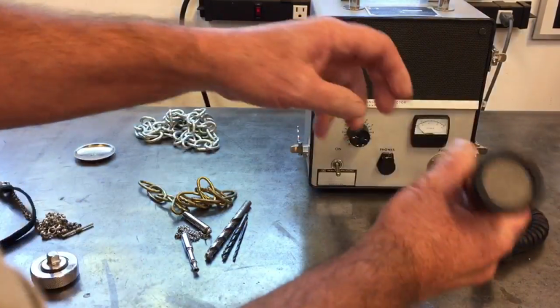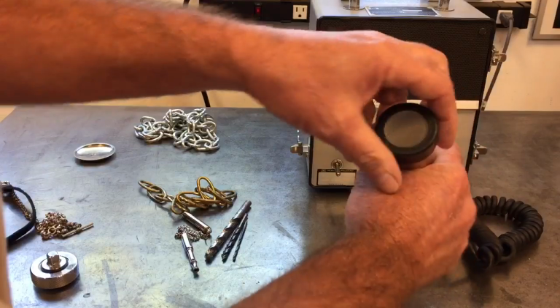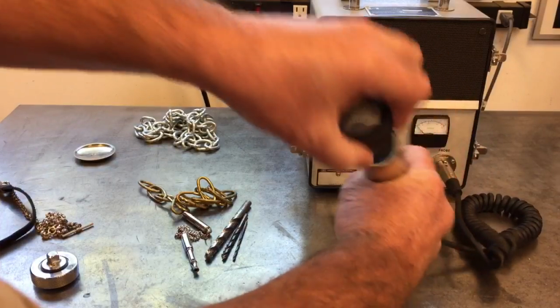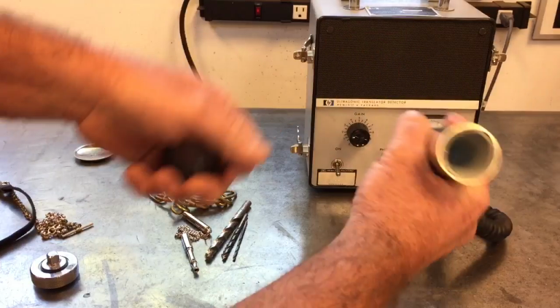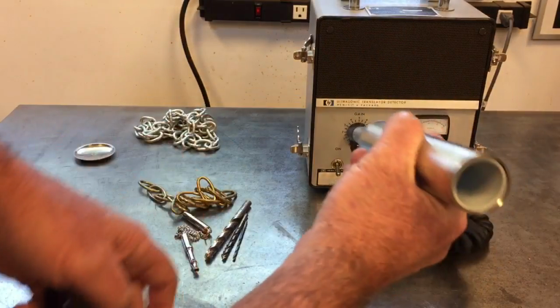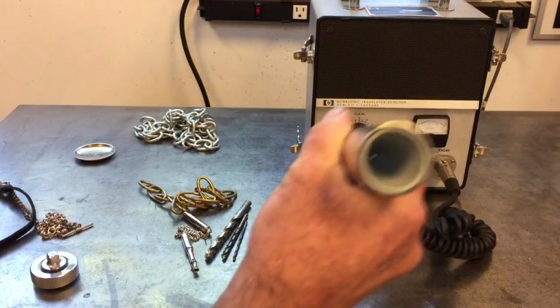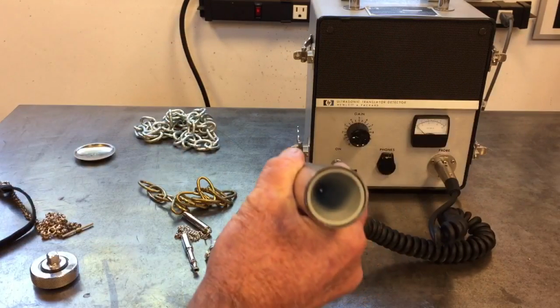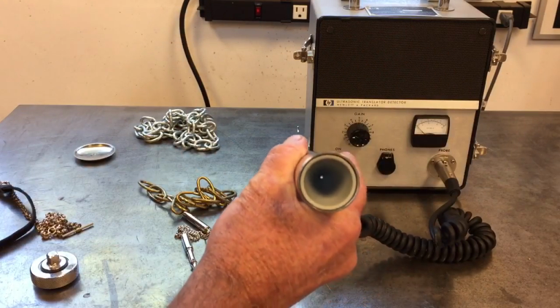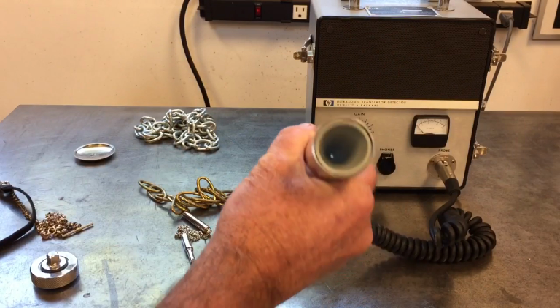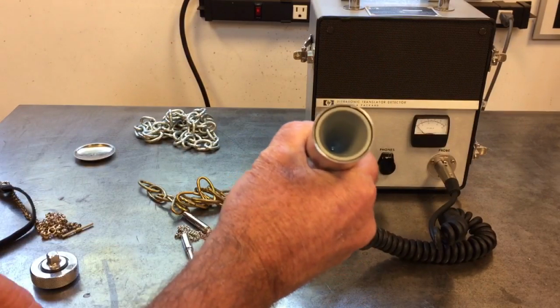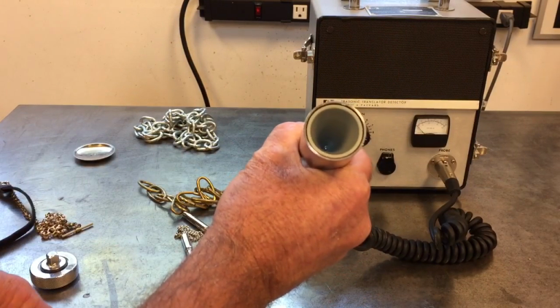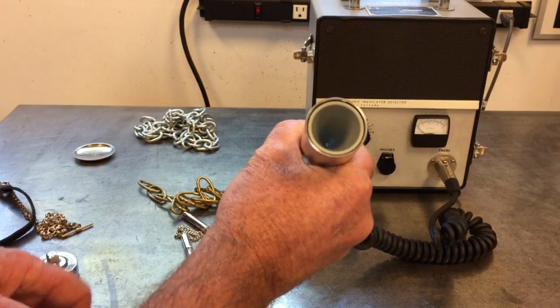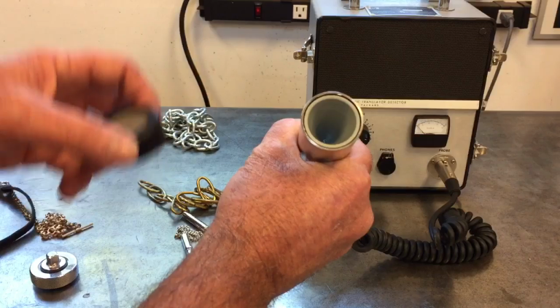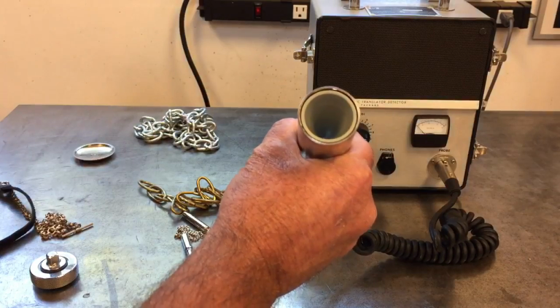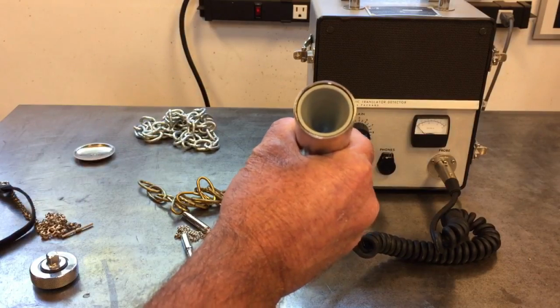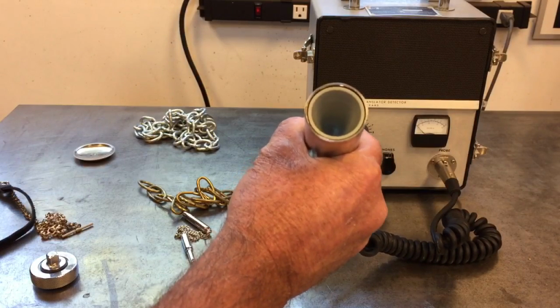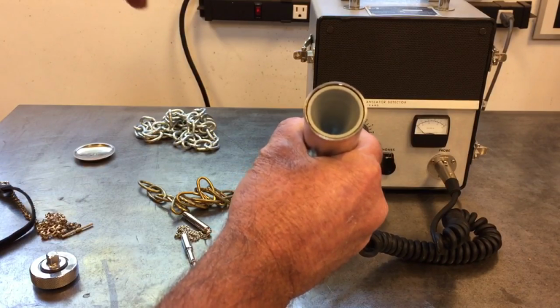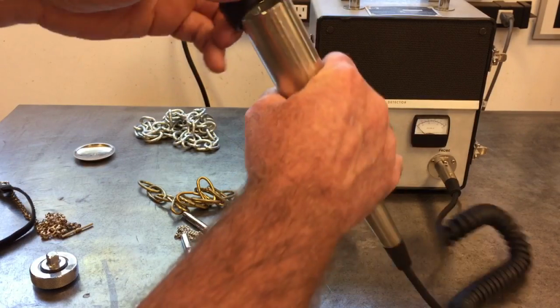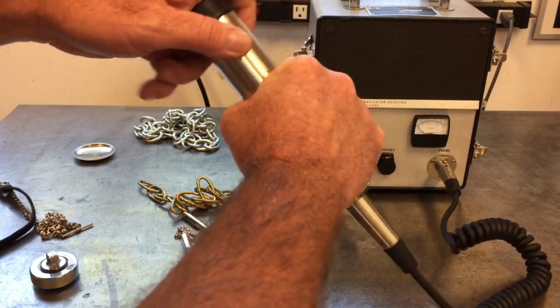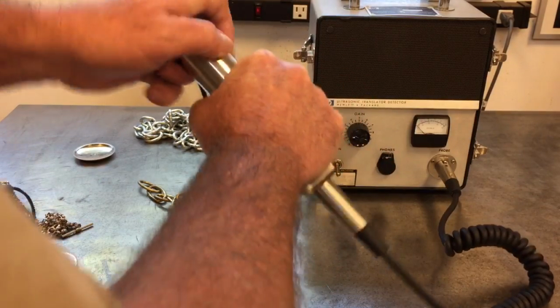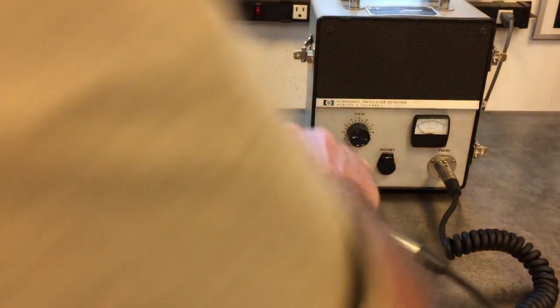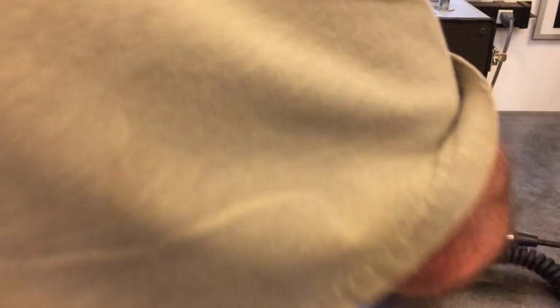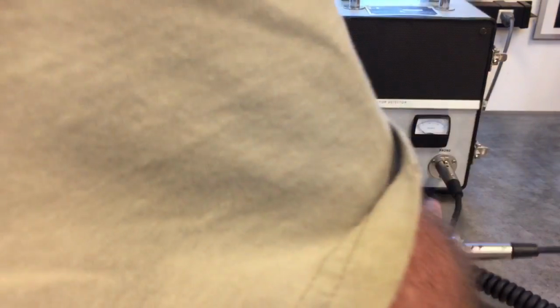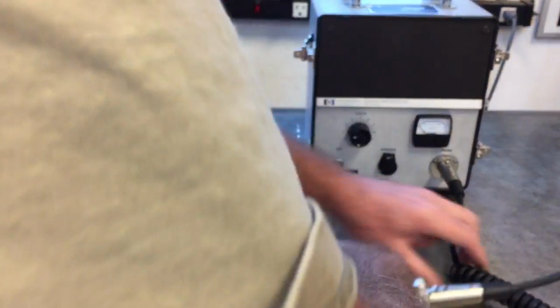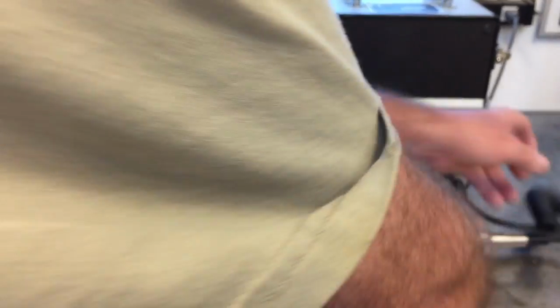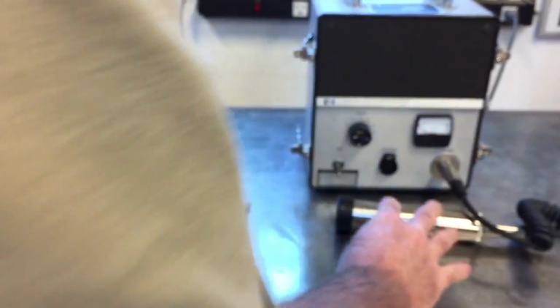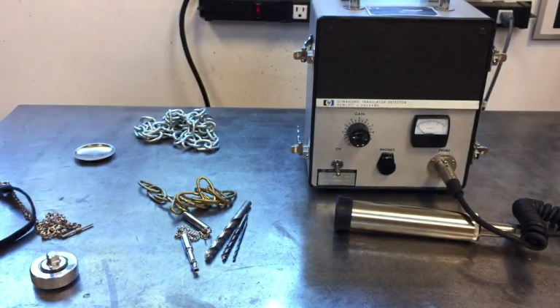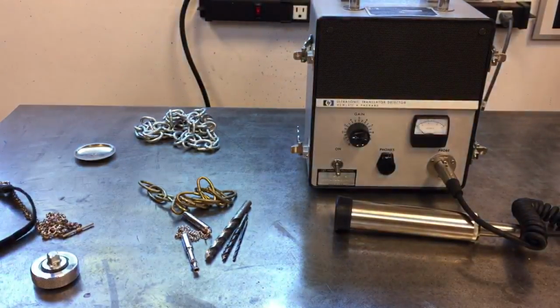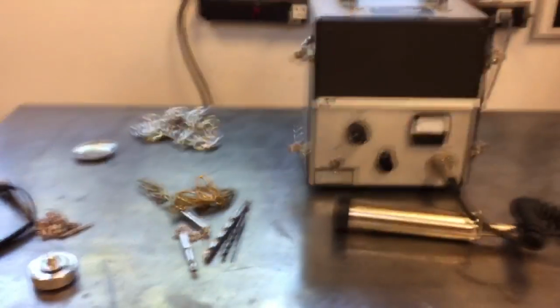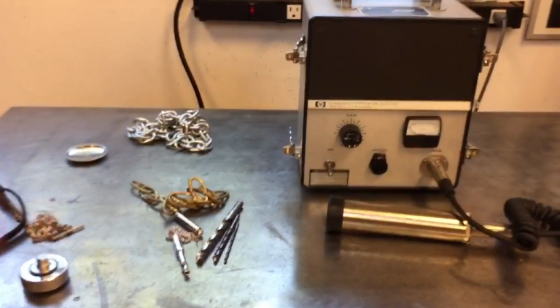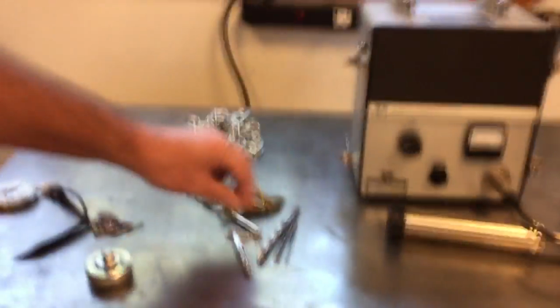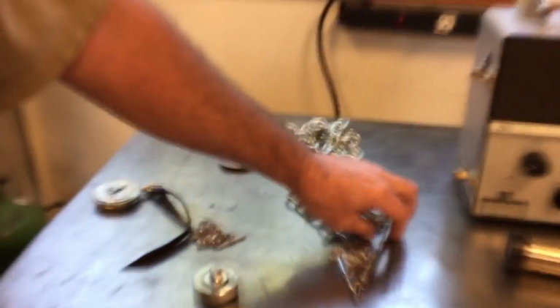Here's the probe. It's got a long cone down there so it picks up in a very narrow range. And here is just some odd things on the bench here. I'll show you the sounds they make.